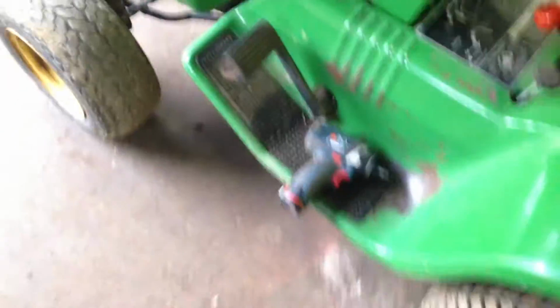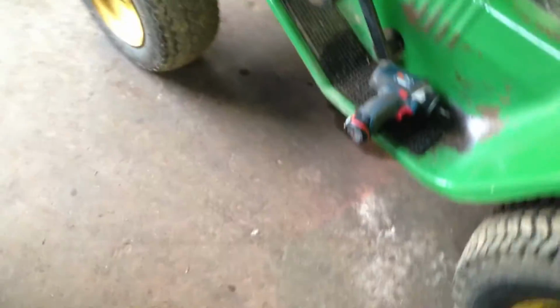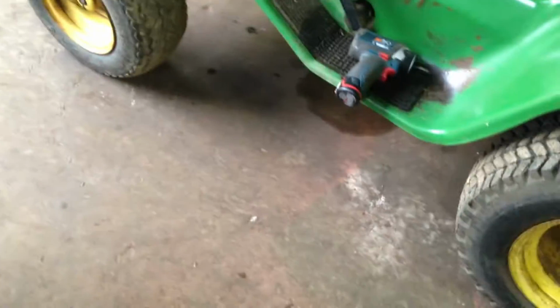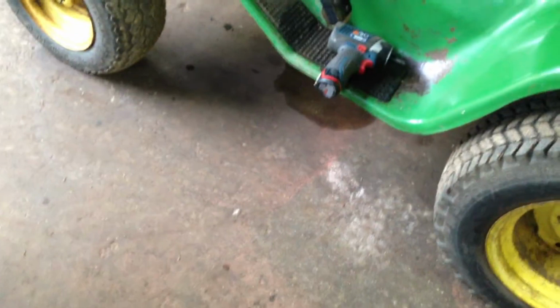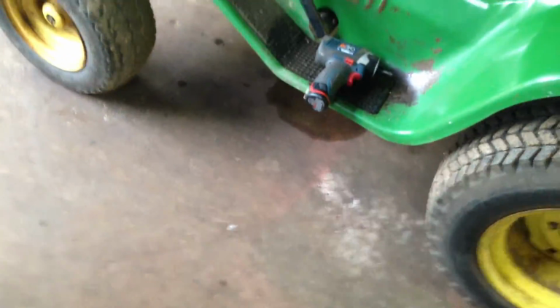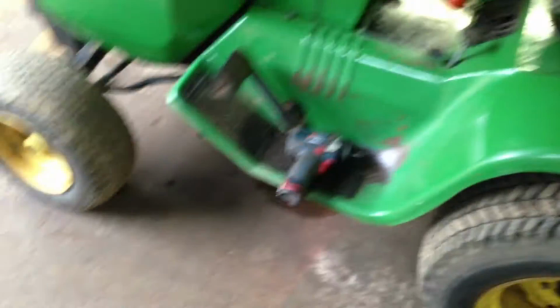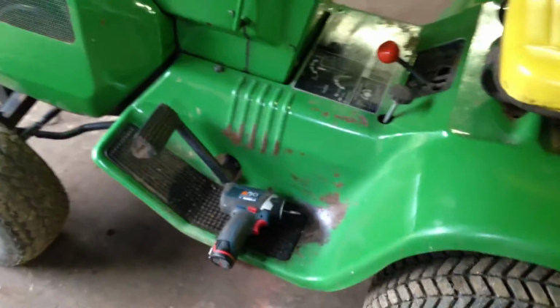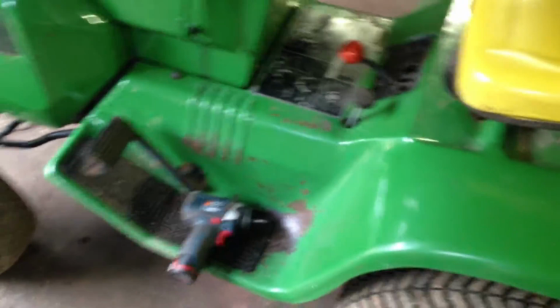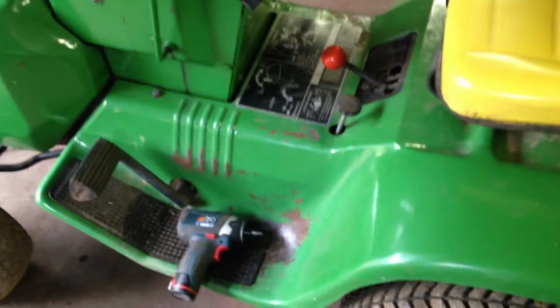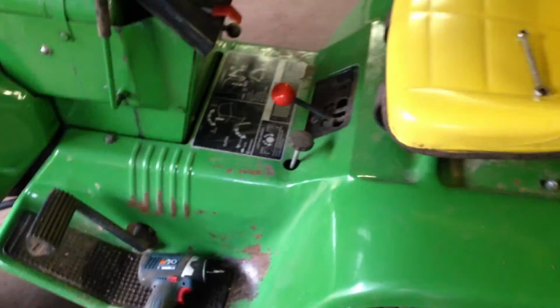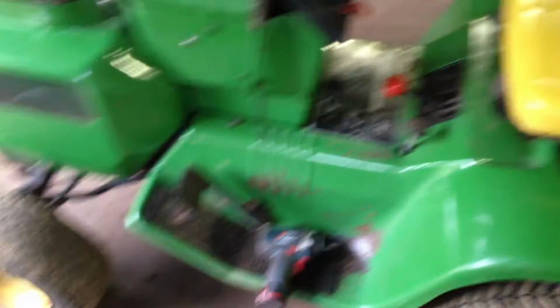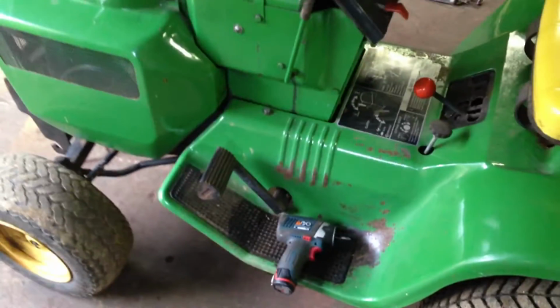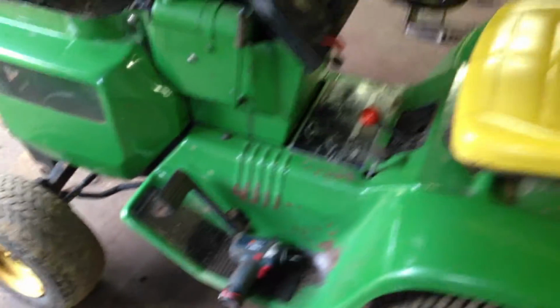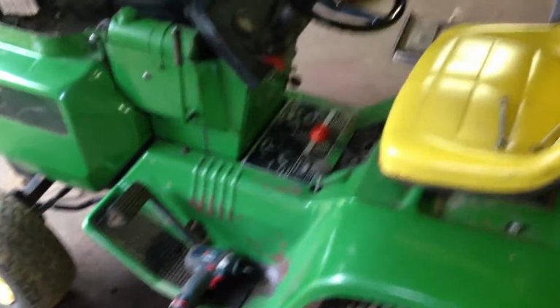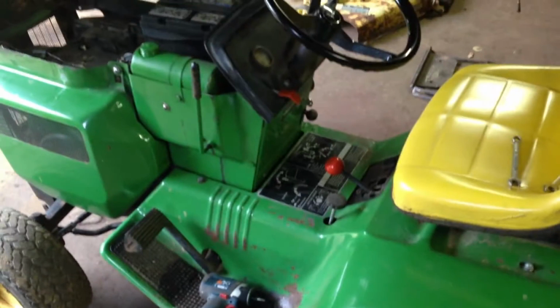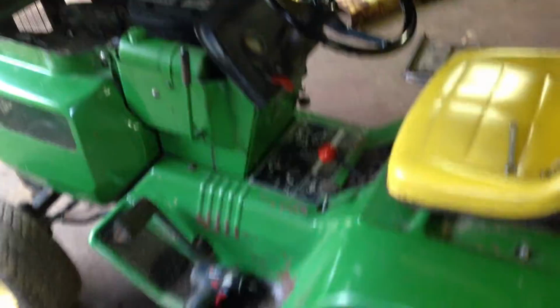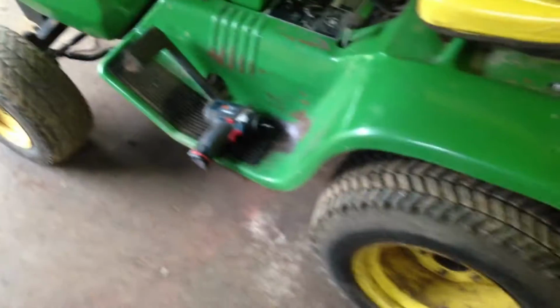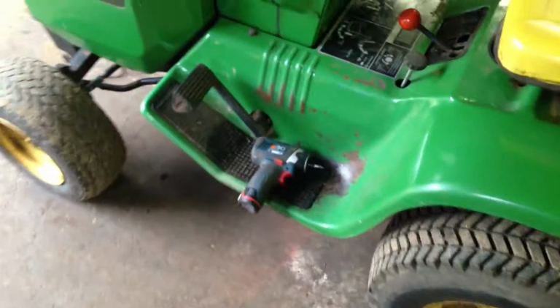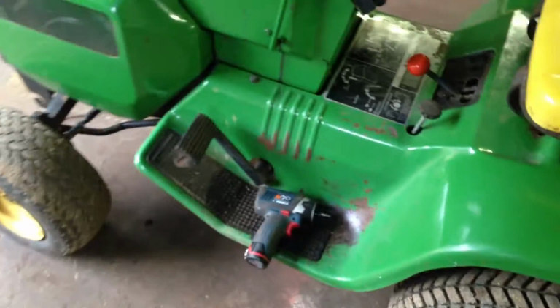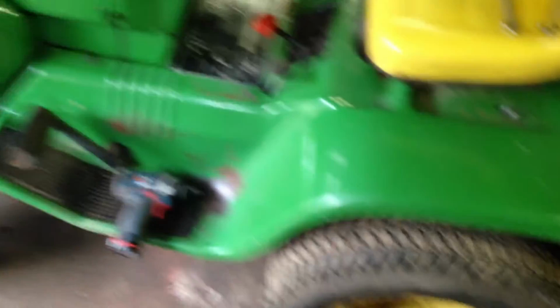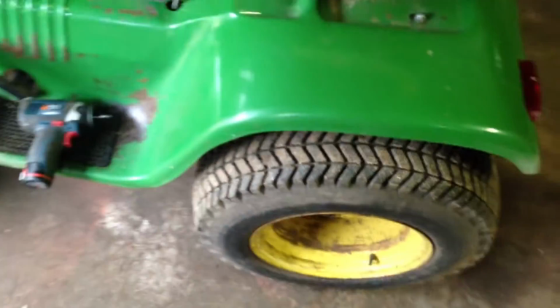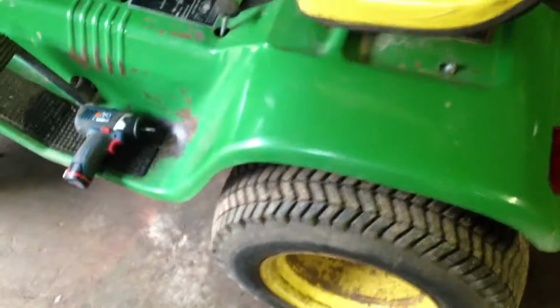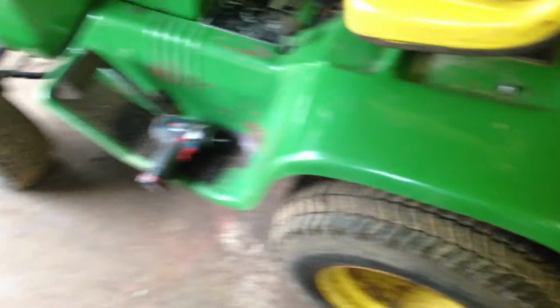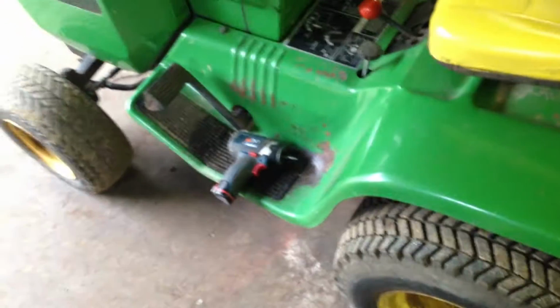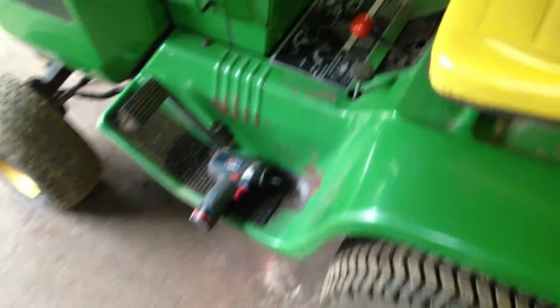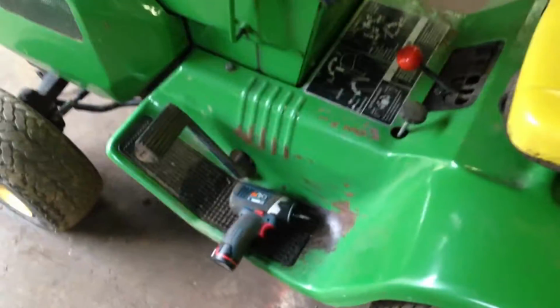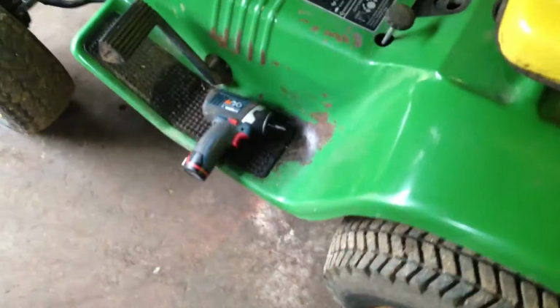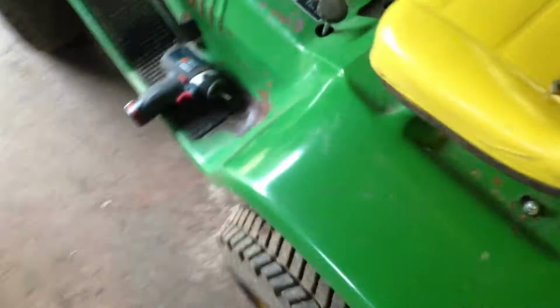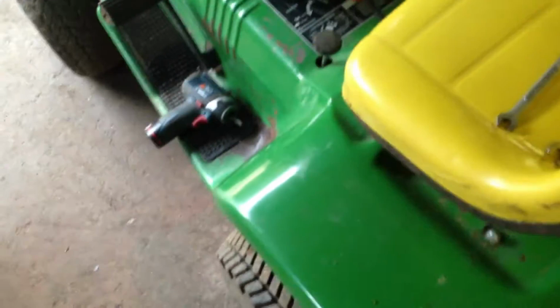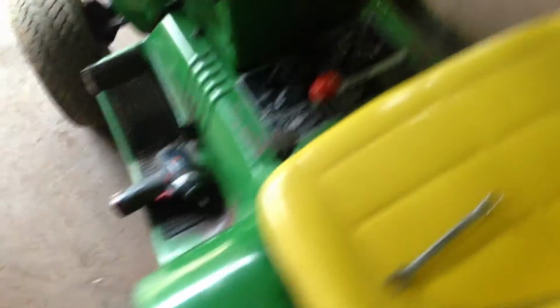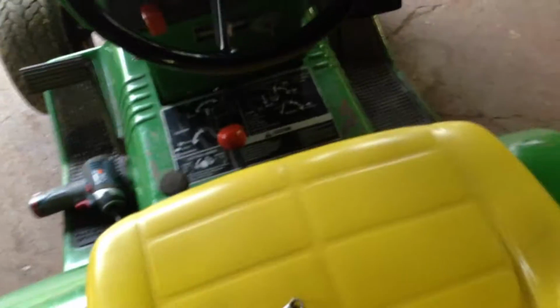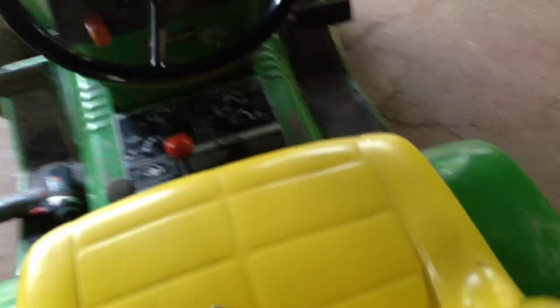I just noticed there's a big puddle underneath it, so I gotta find out what's leaking. It's probably just a hose or something, or it could be the cylinder — but I don't think it's gonna be a big deal.